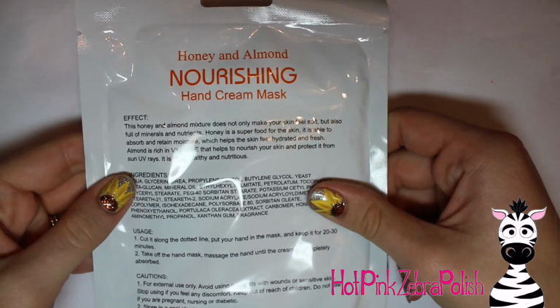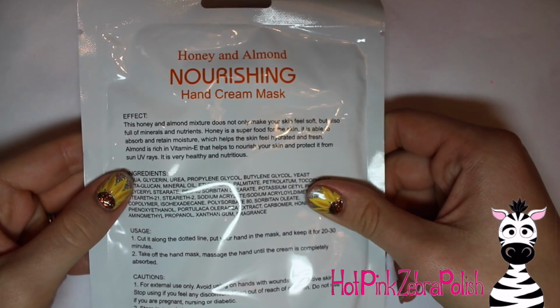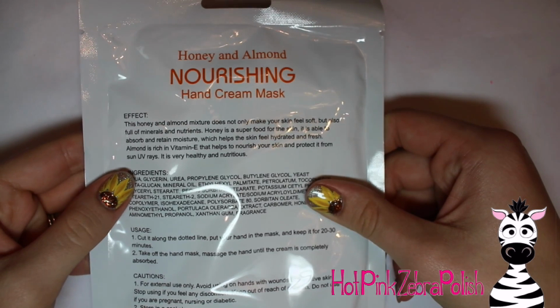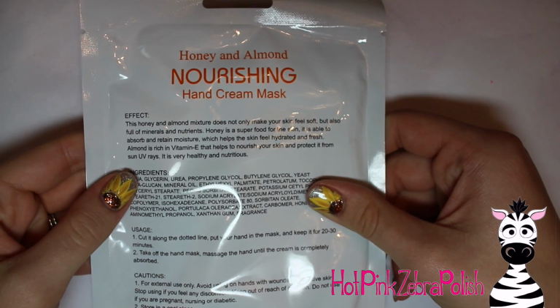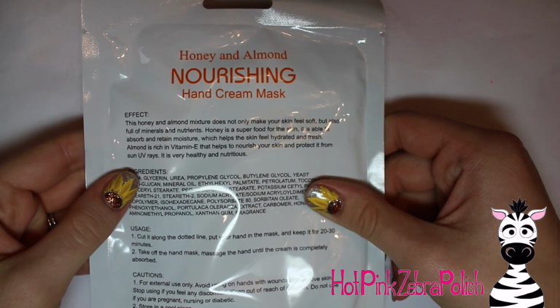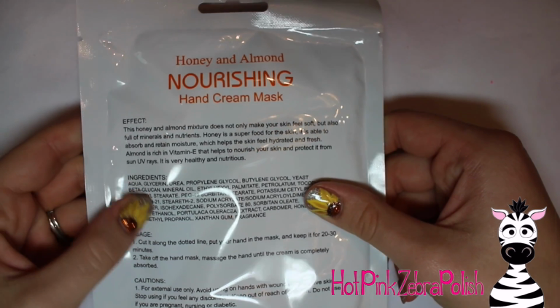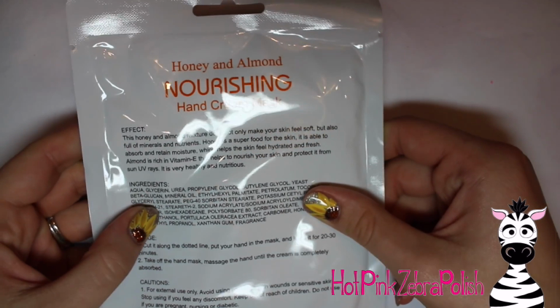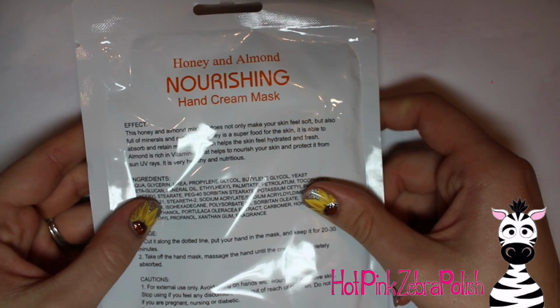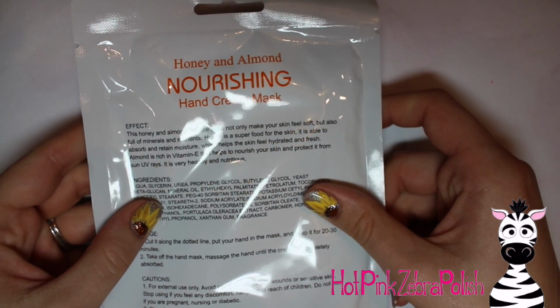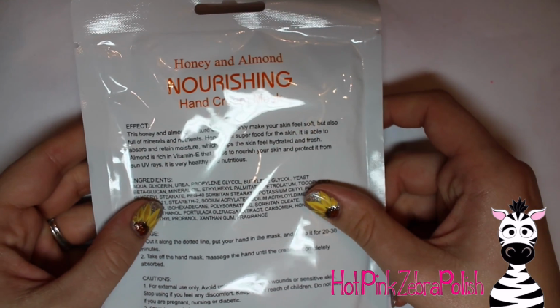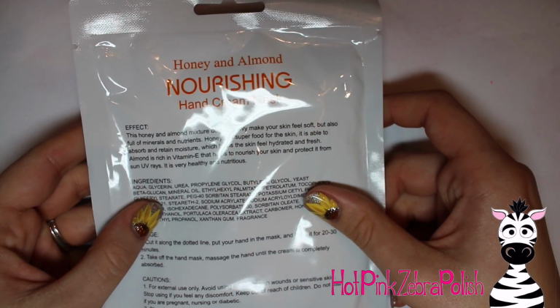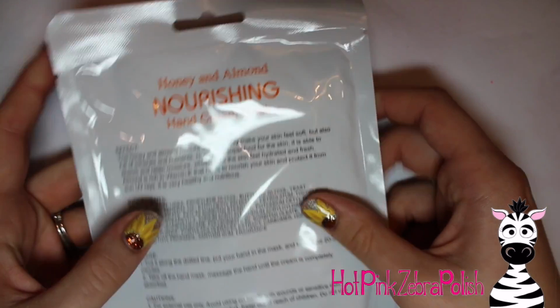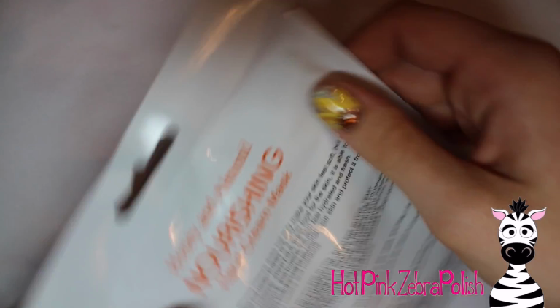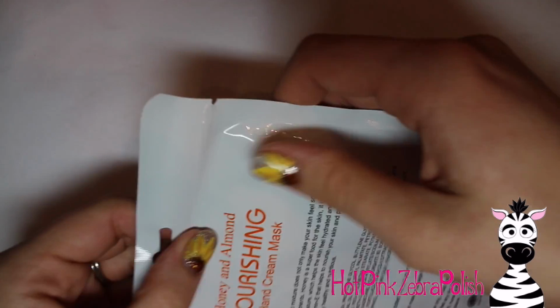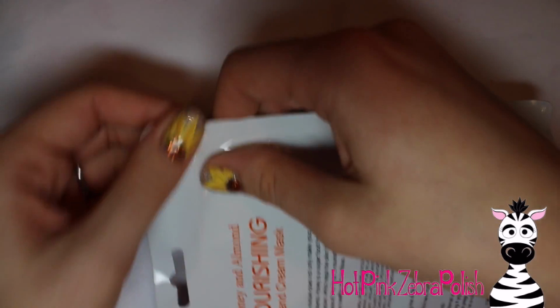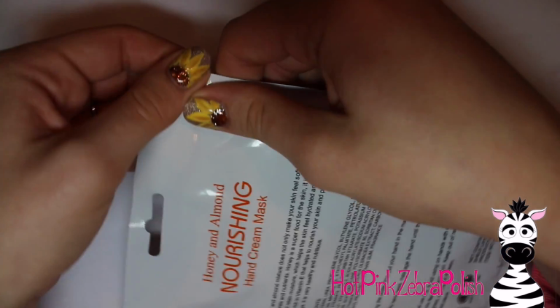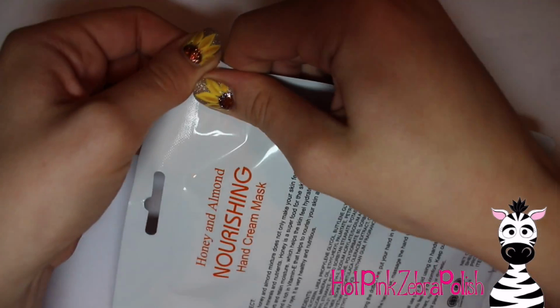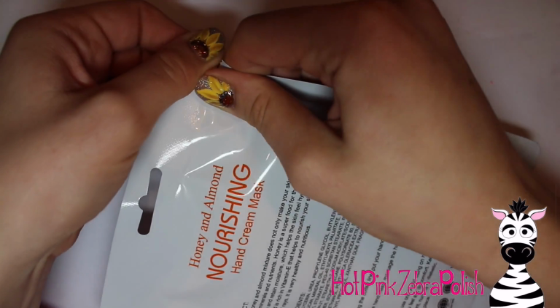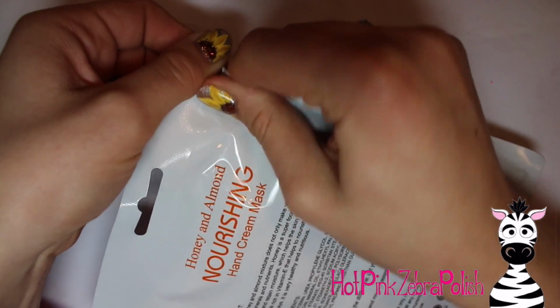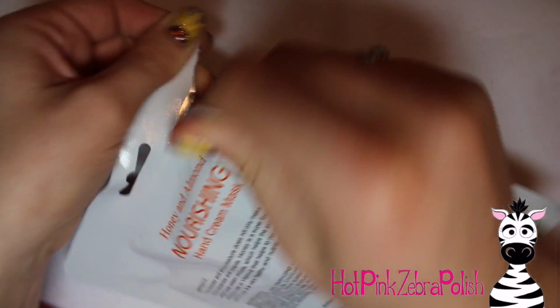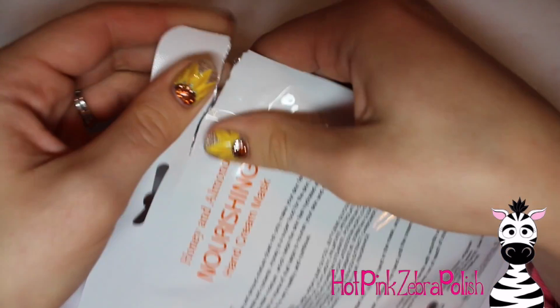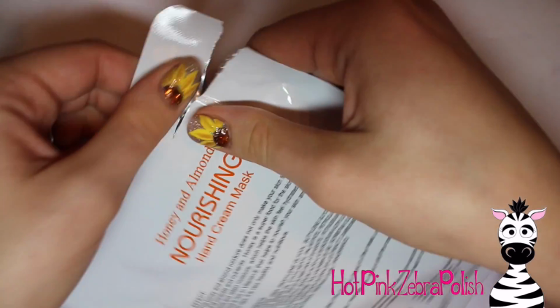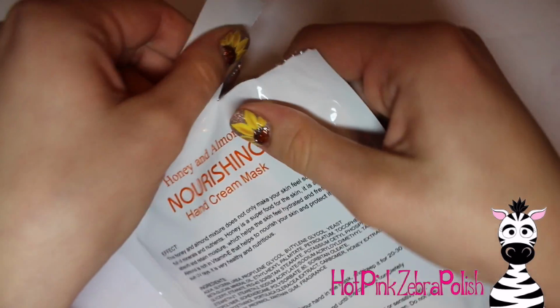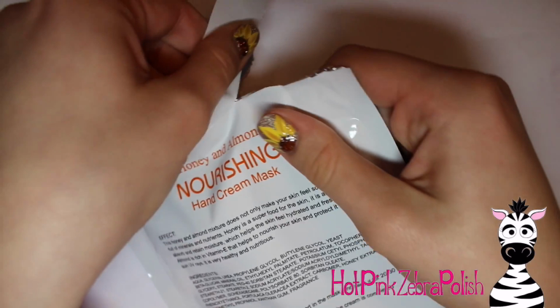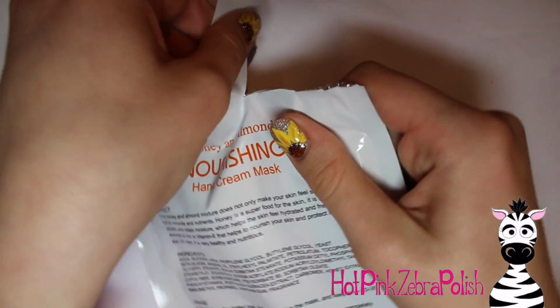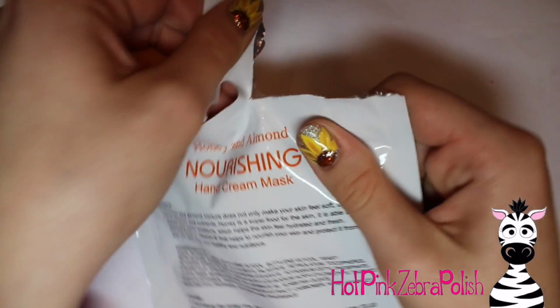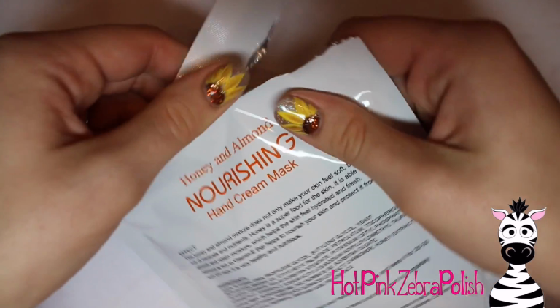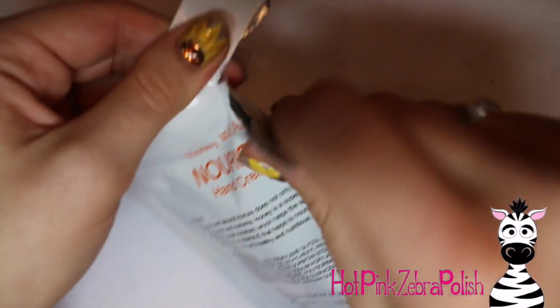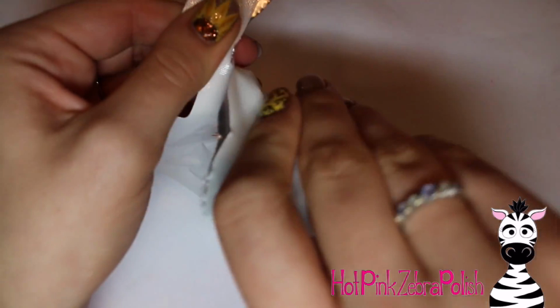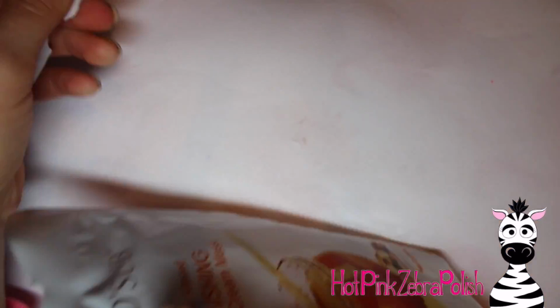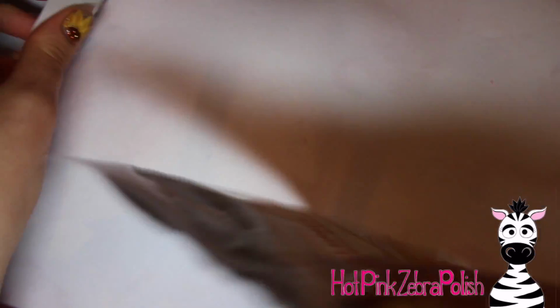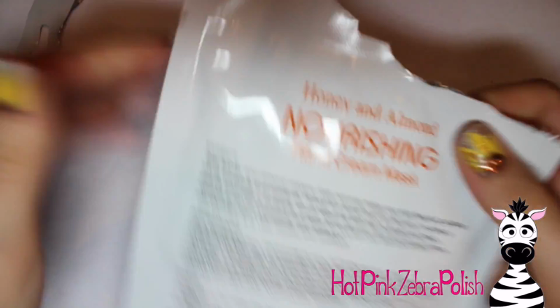There are little instructions on the back of it. Also really quickly, I wanted to mention that there is an Amazon giveaway happening right now with this hand mask, and there will be a link to that in the description box below.